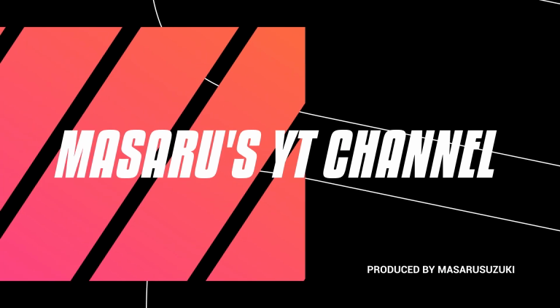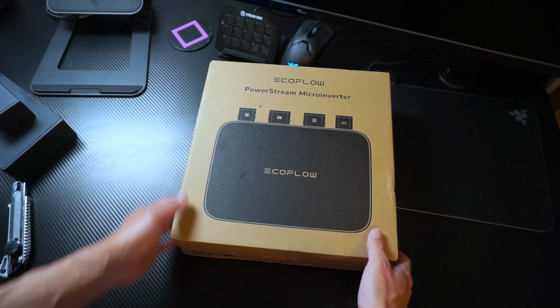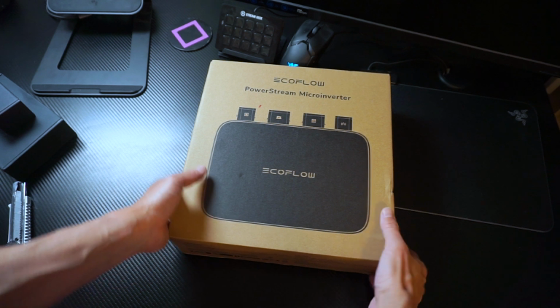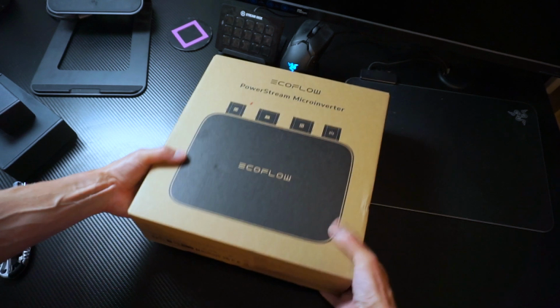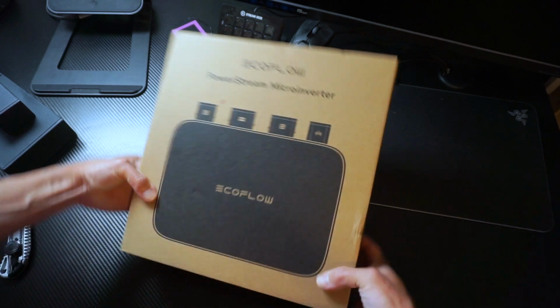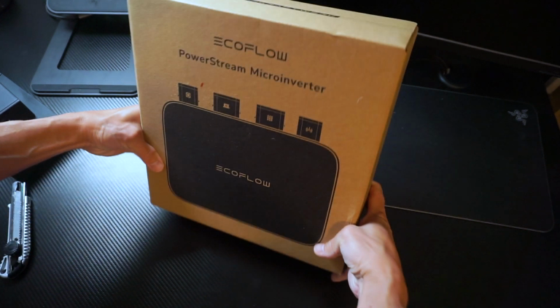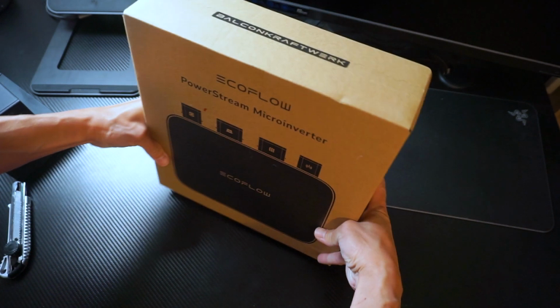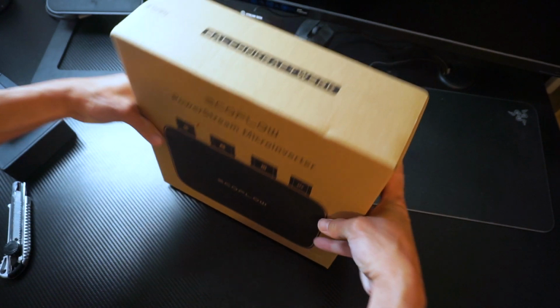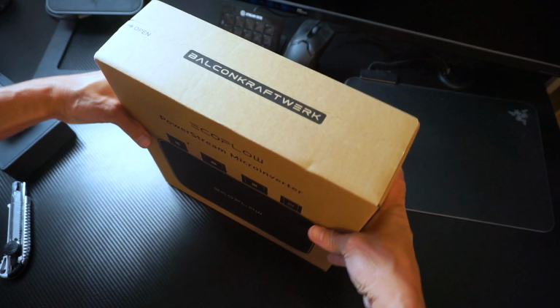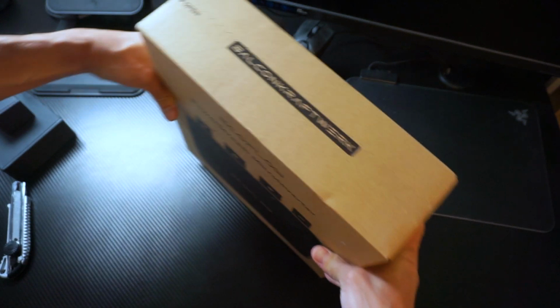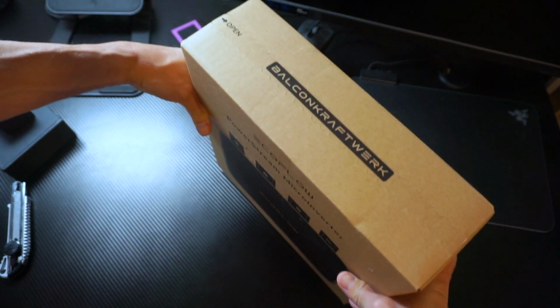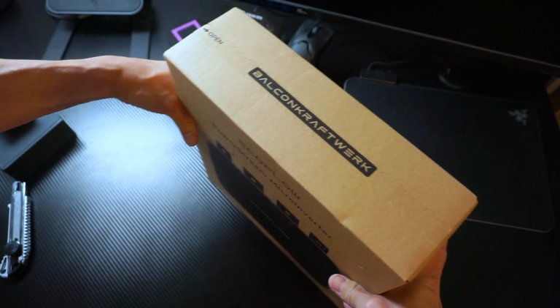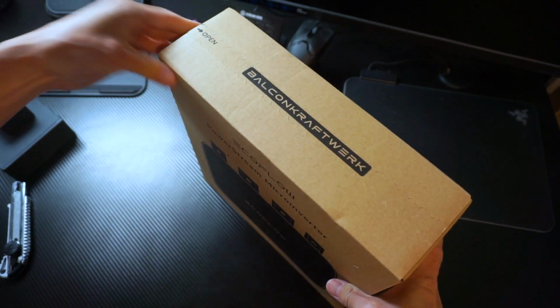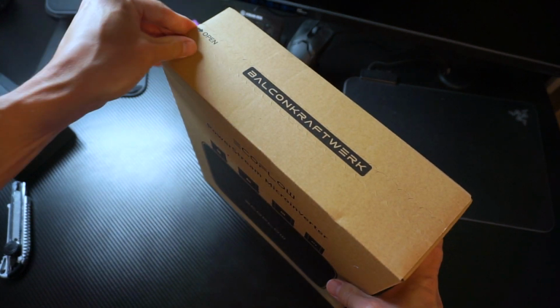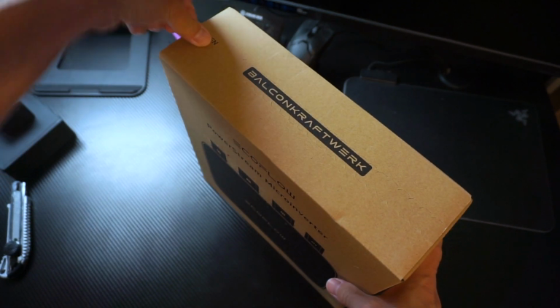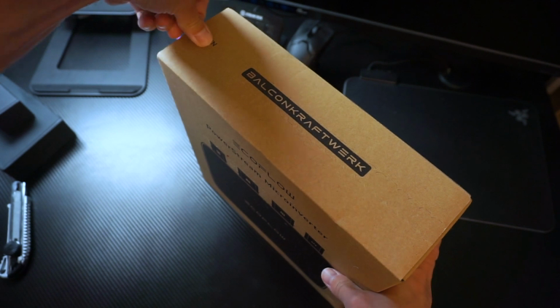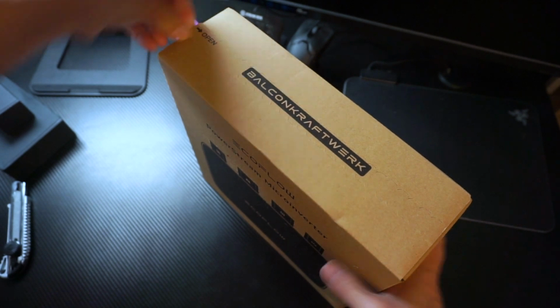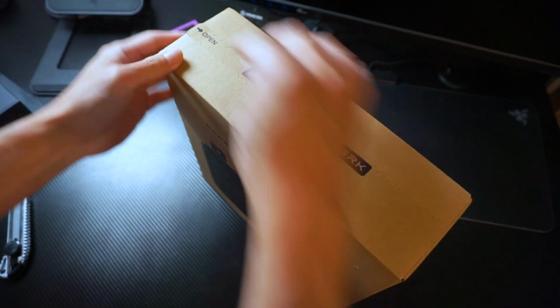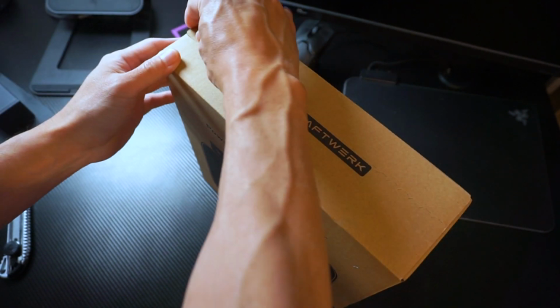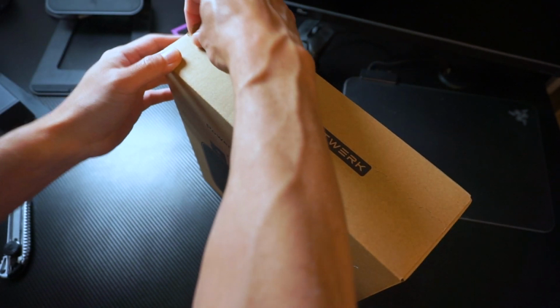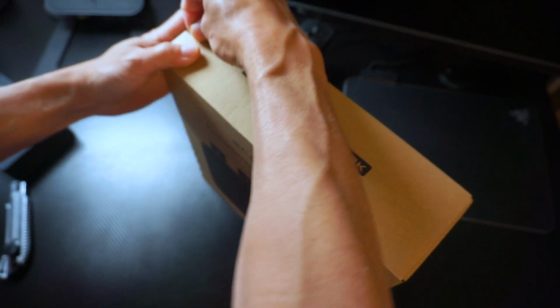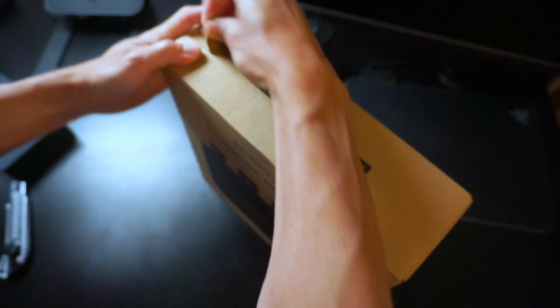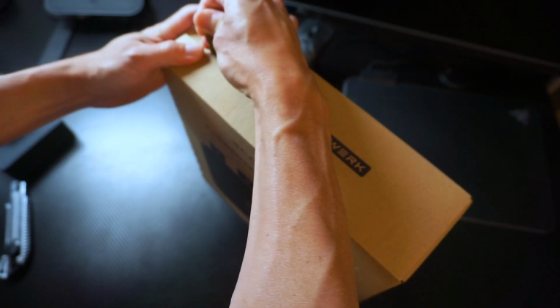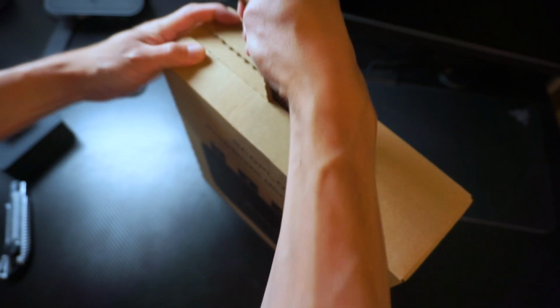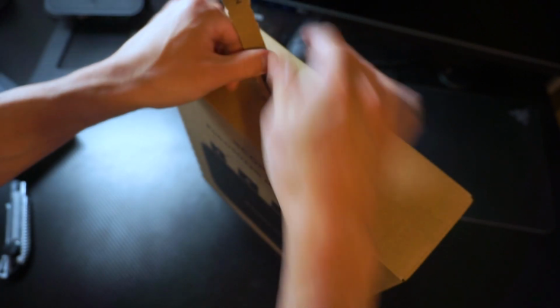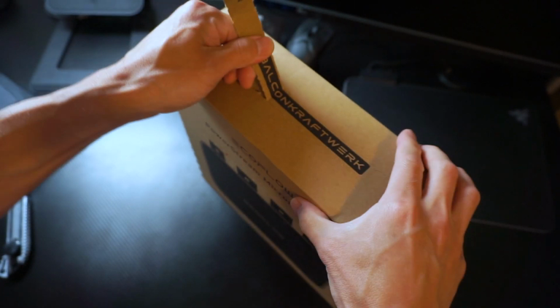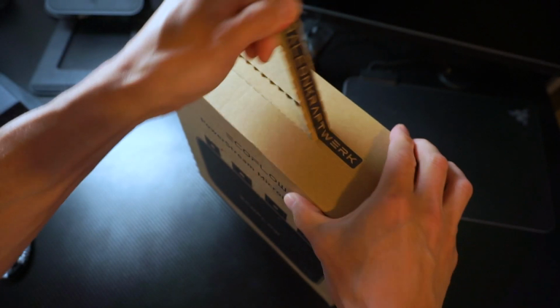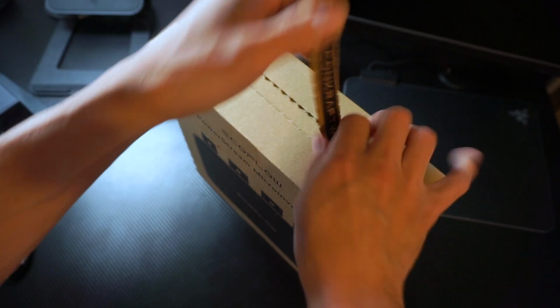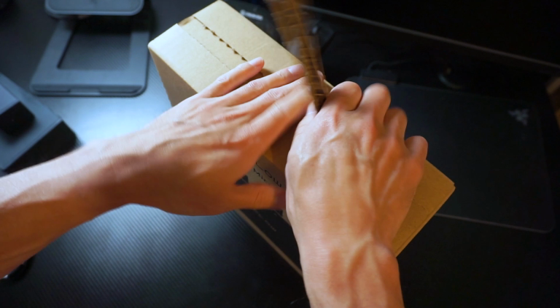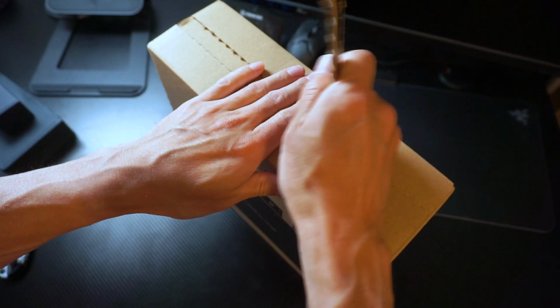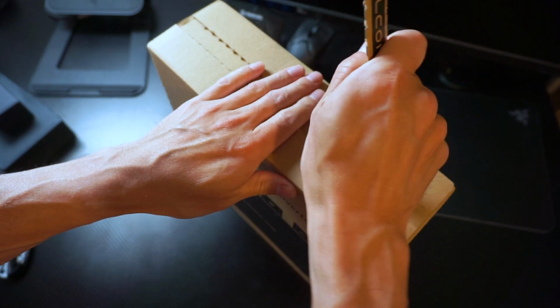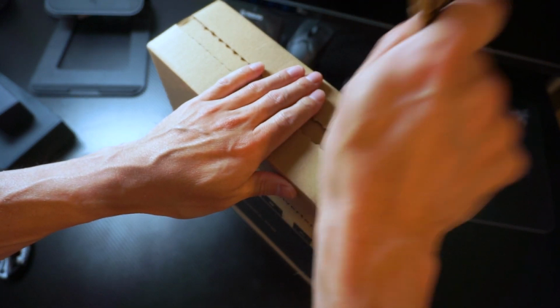Hi everyone, I recently bought this EcoFlow PowerStream micro-inverter and I wanted to share a quick unboxing experience and also a quick review of the product.